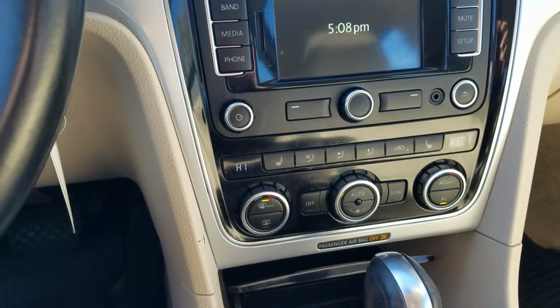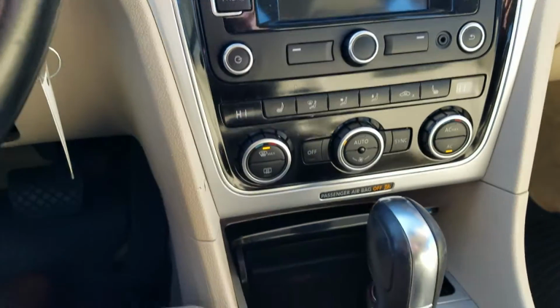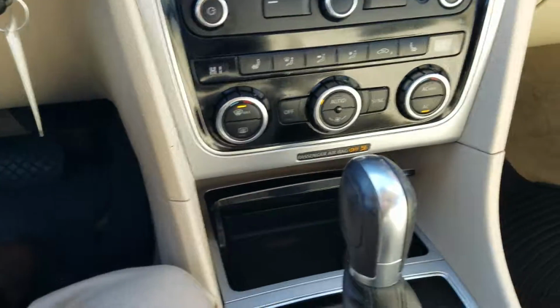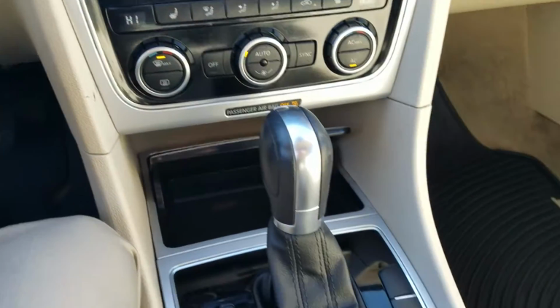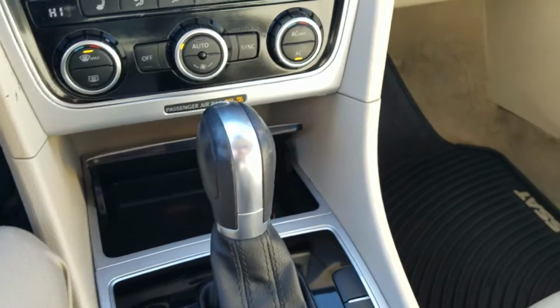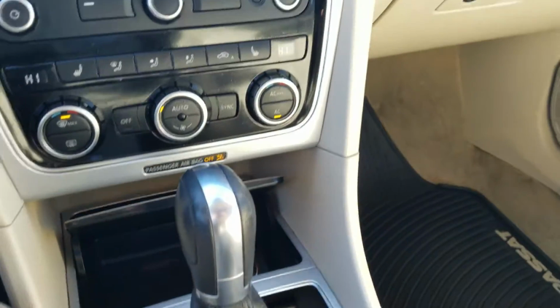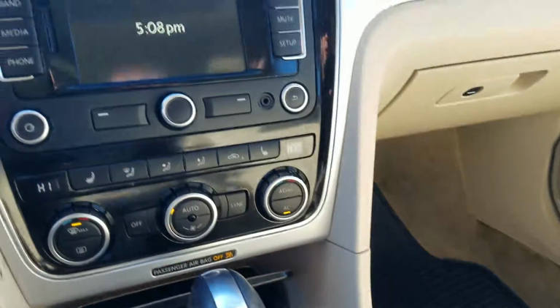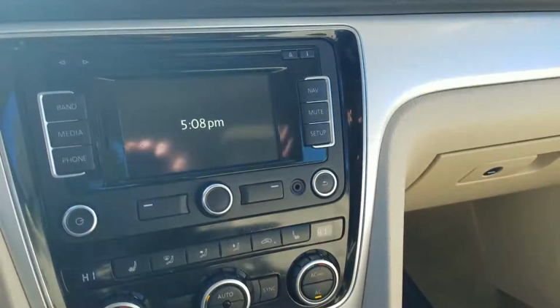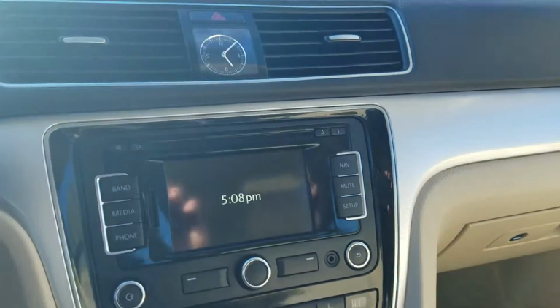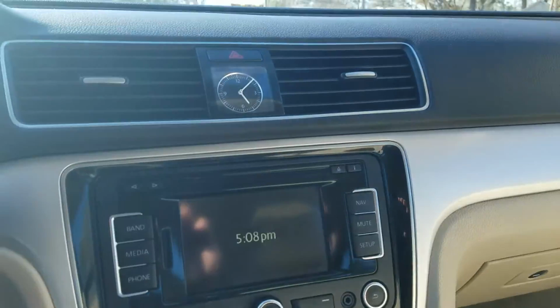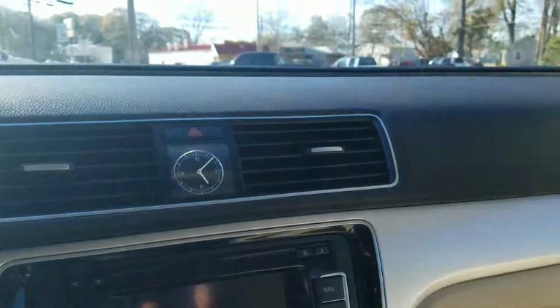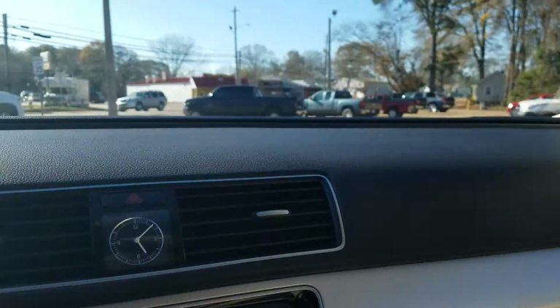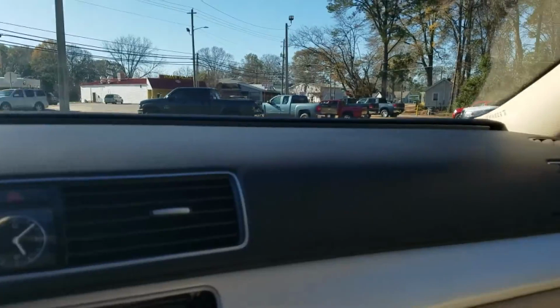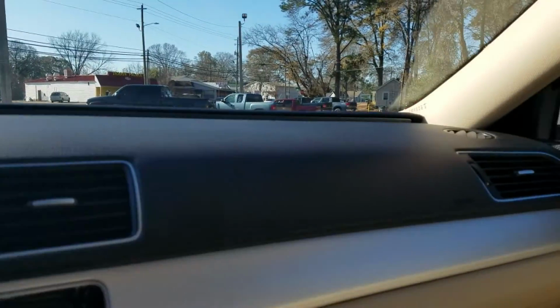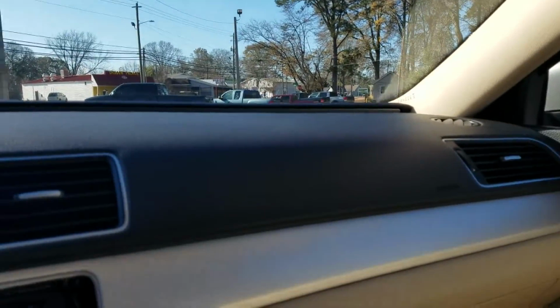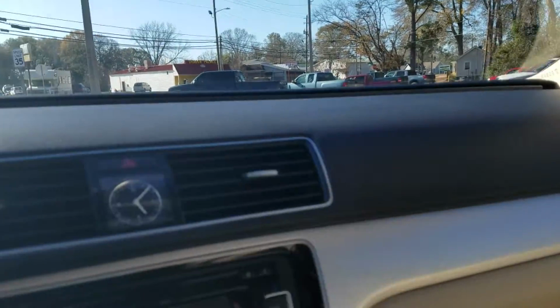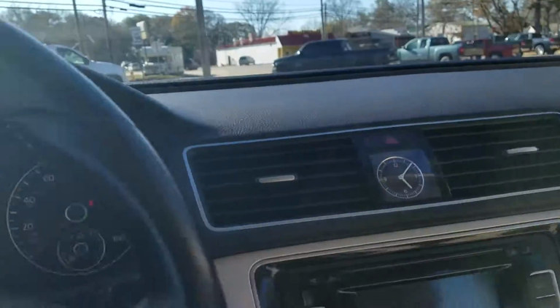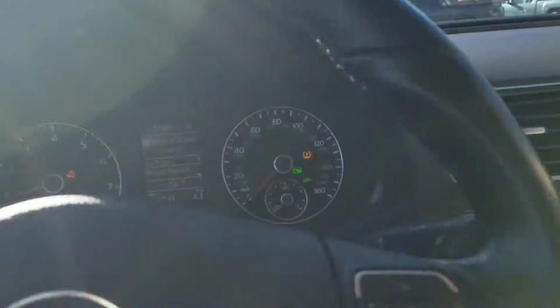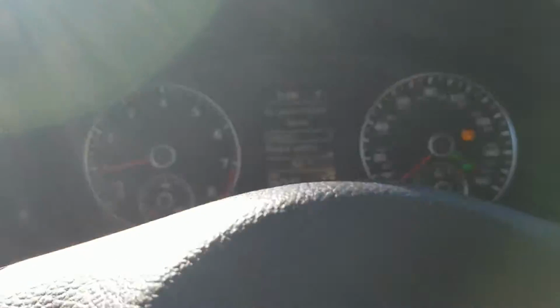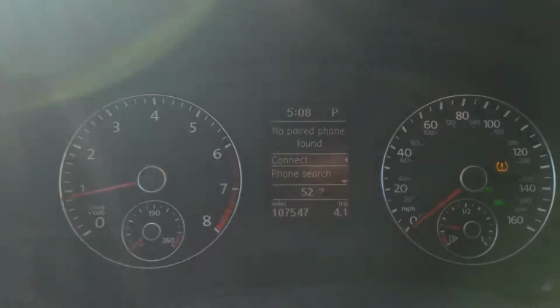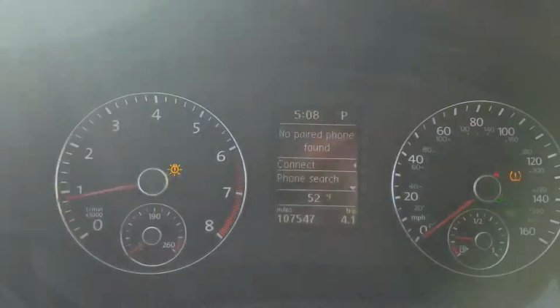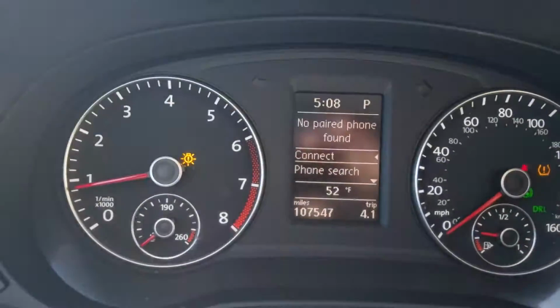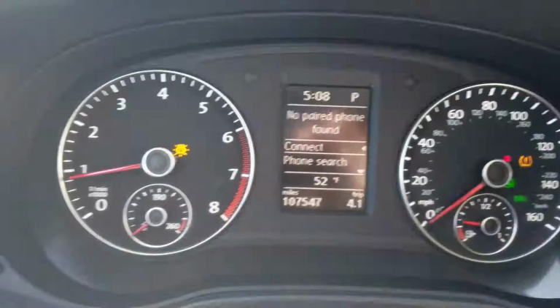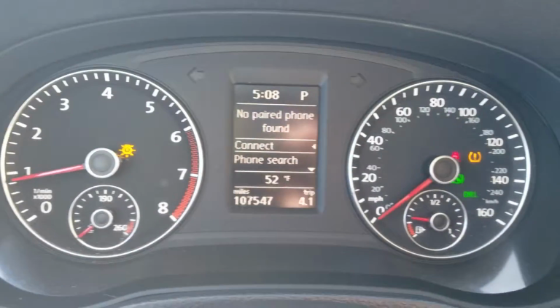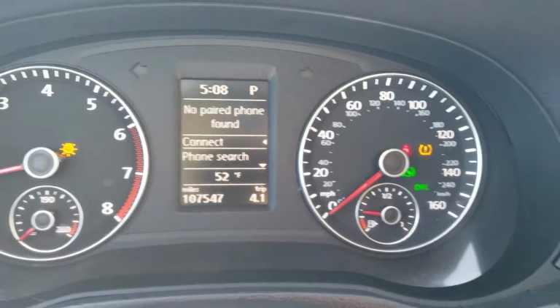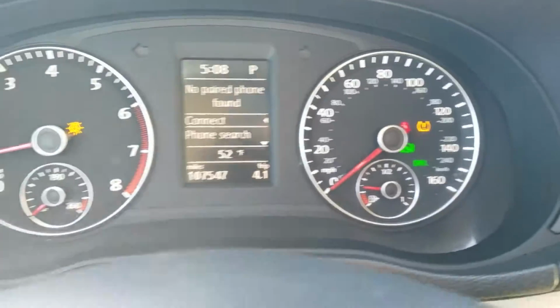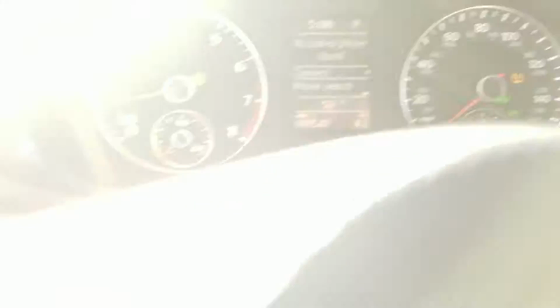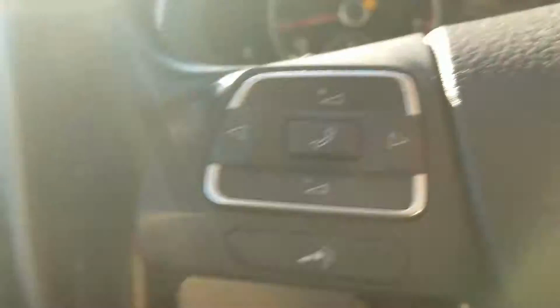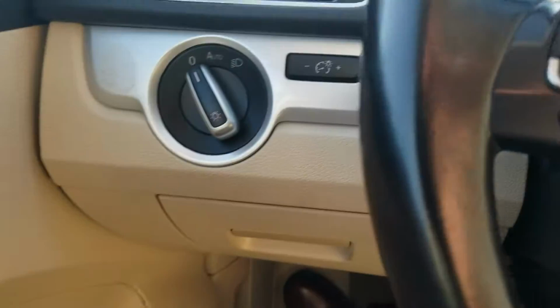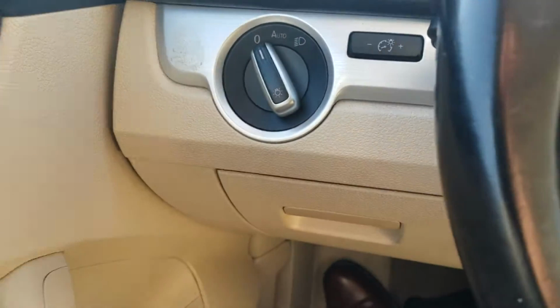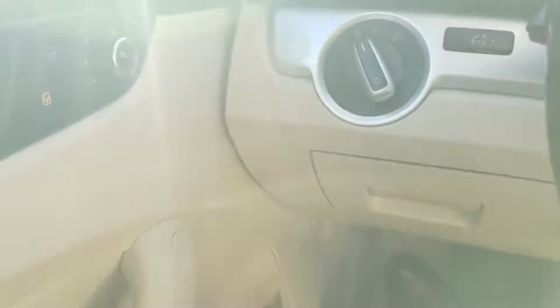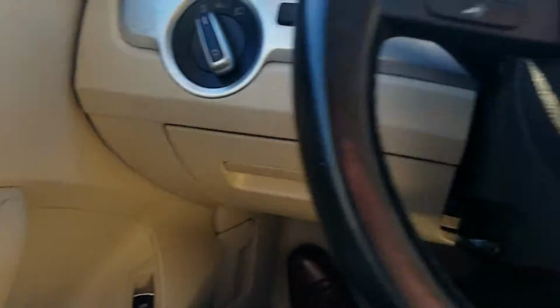Hello, Mr. Christian. This is Wayne Pittman here at LaGrange Toyota. This is the 2012 Volkswagen Passat that you inquired about. It is in awesome condition — runs out and drives great.